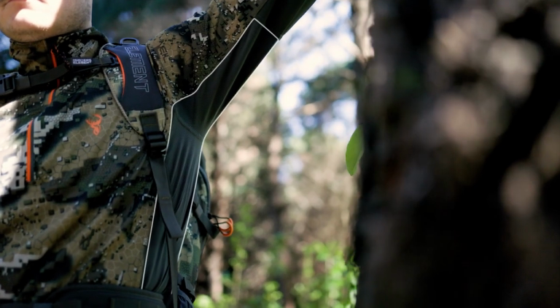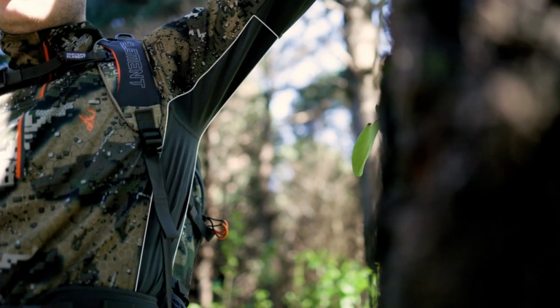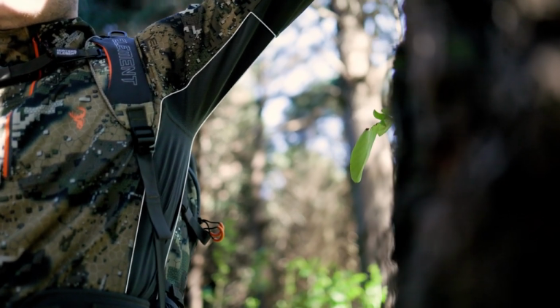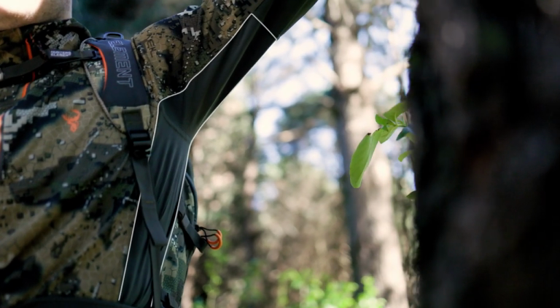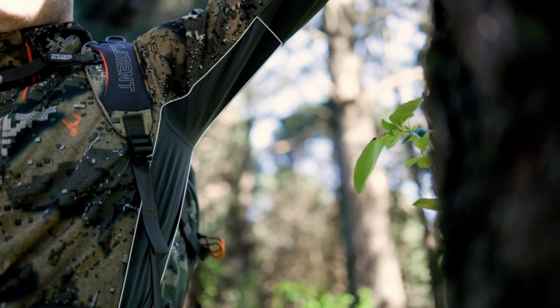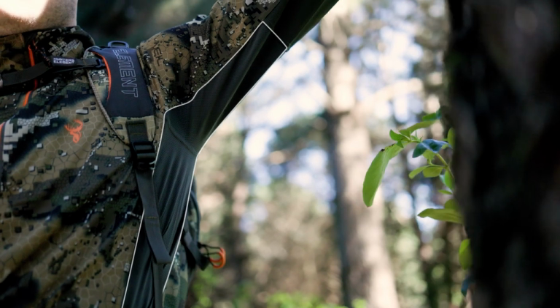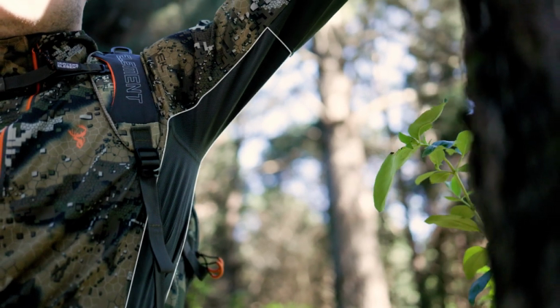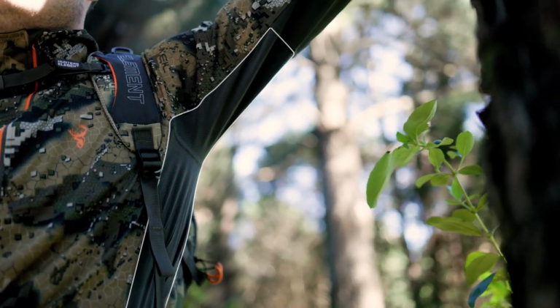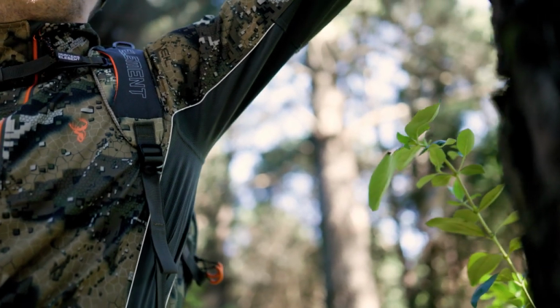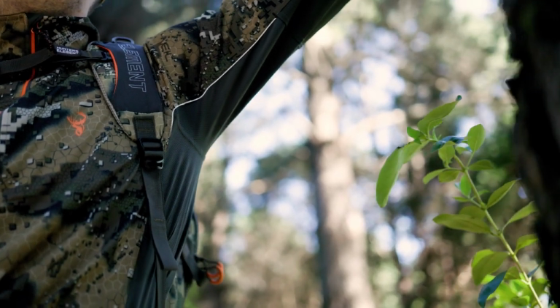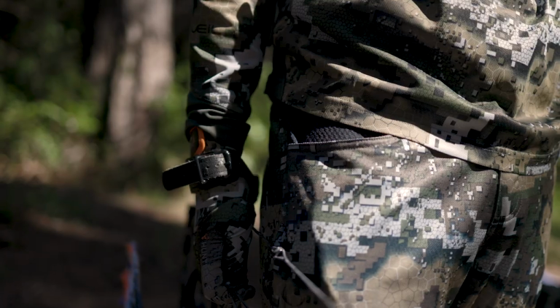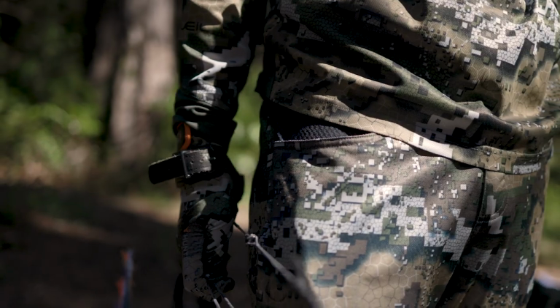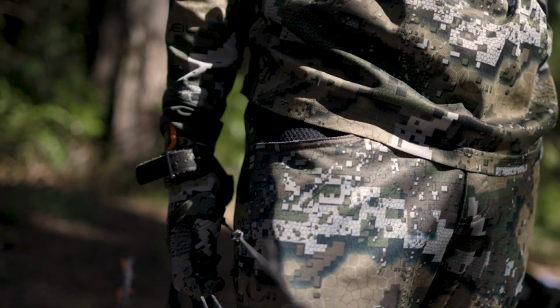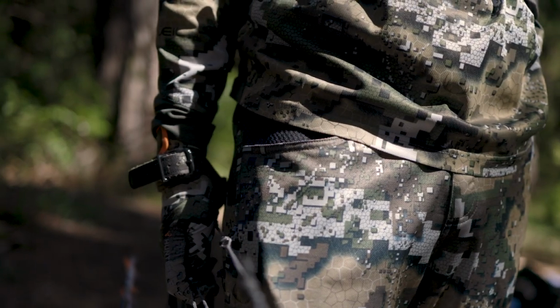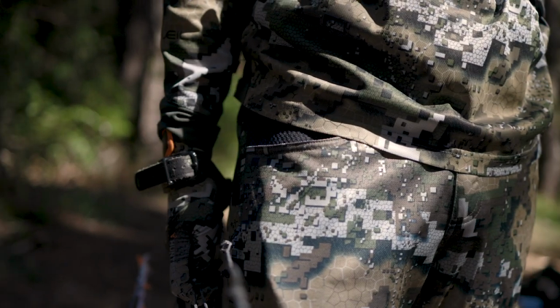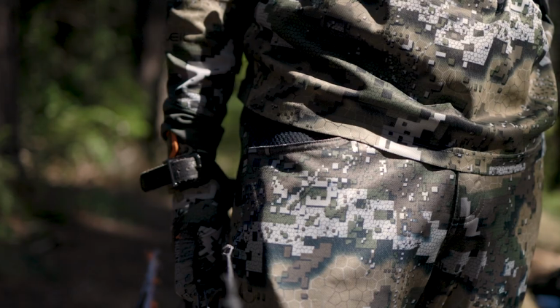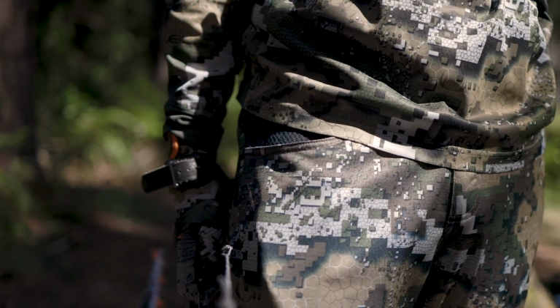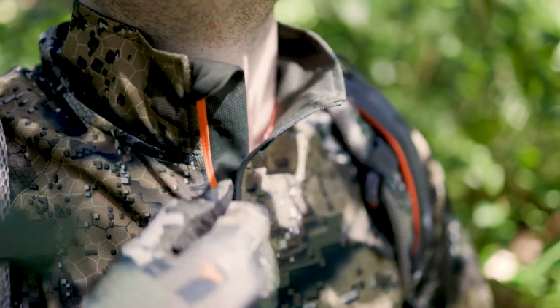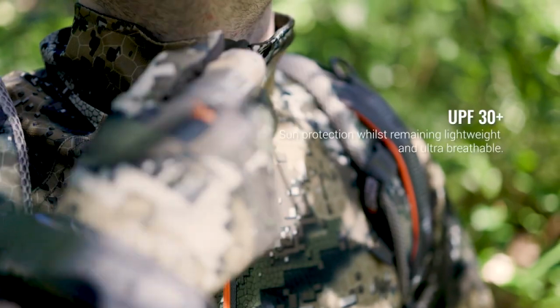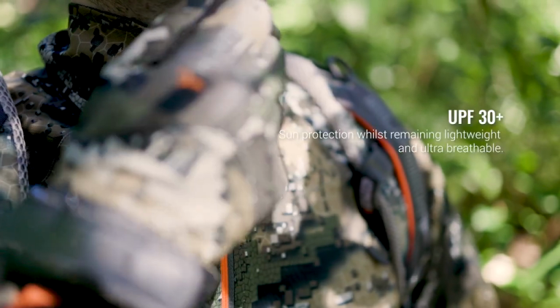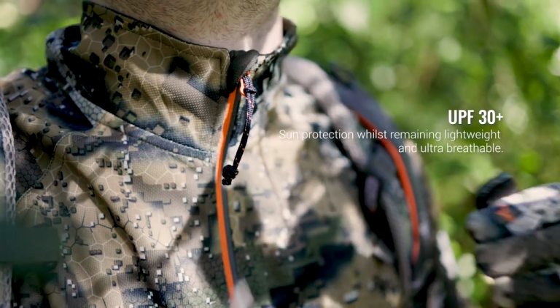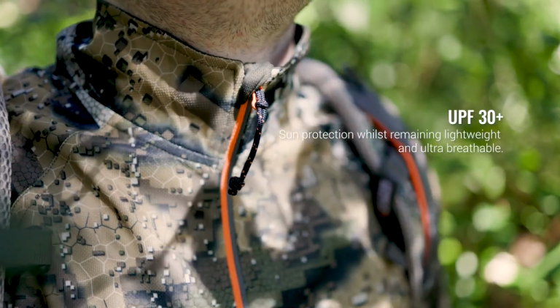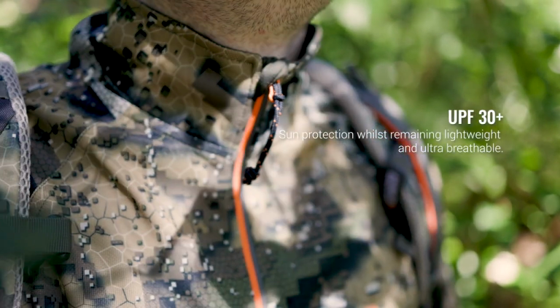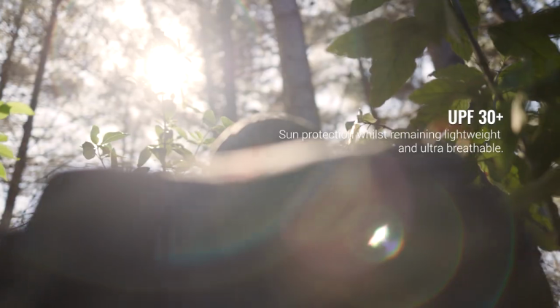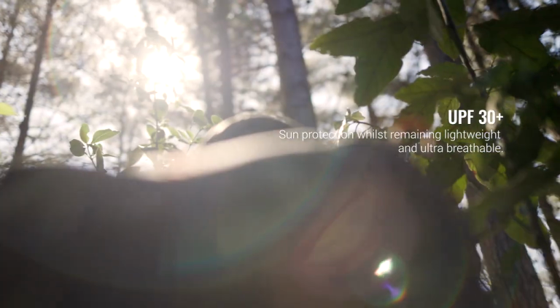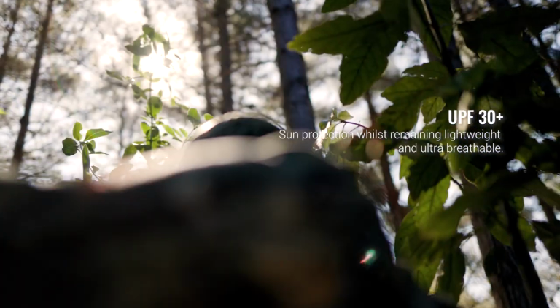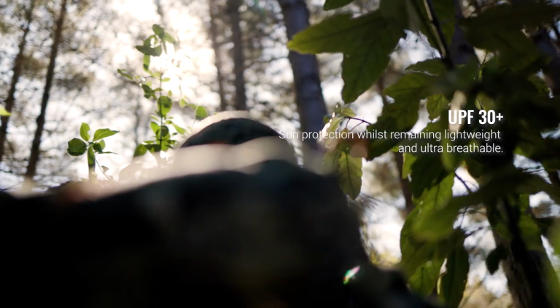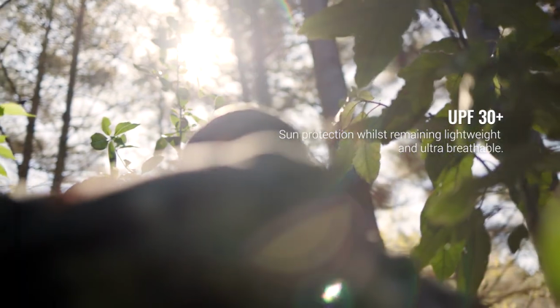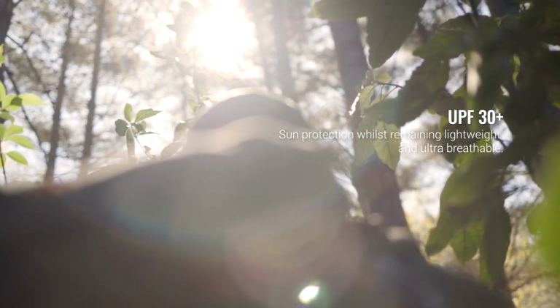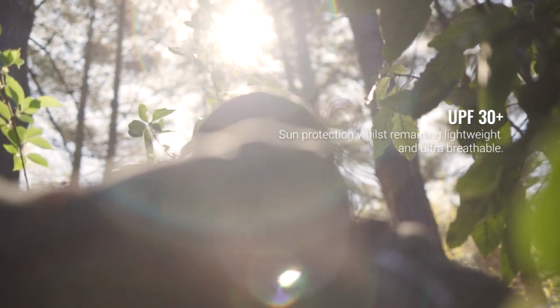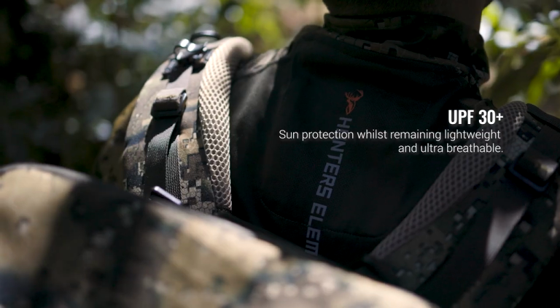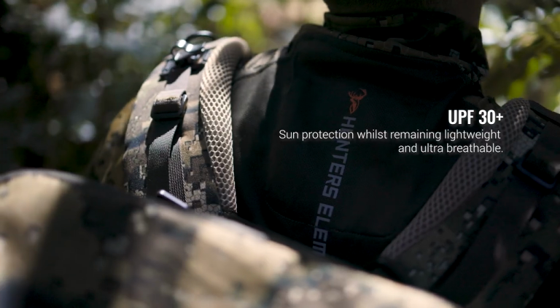Wicking sweat away from the body as quickly as possible is the key to comfort on the hill, and the Eclipse range is unrivaled in this area. The UPF 30 plus sun protection rating keeps the burn off, but the fabric is still lightweight and keeps you cool along with all that protection.